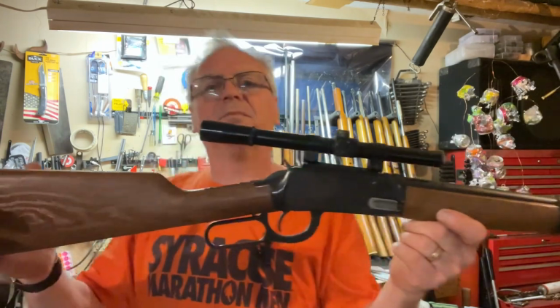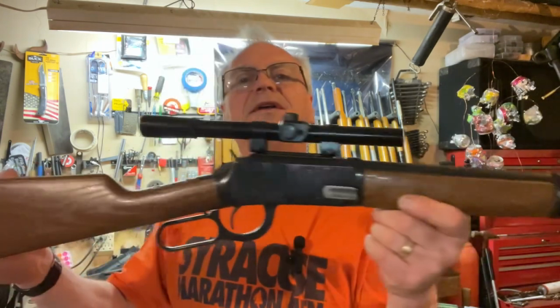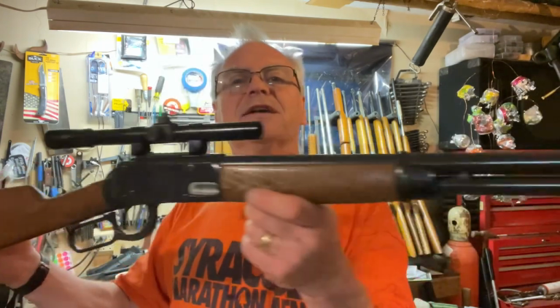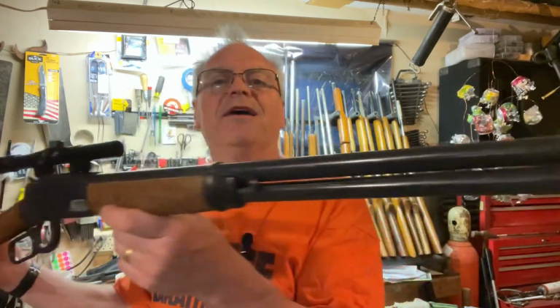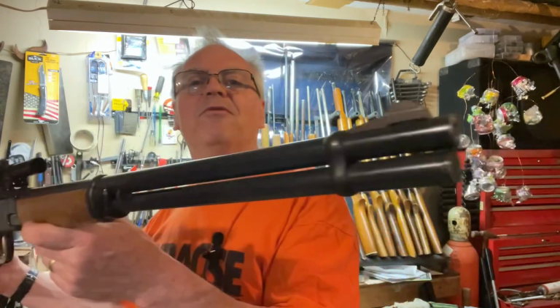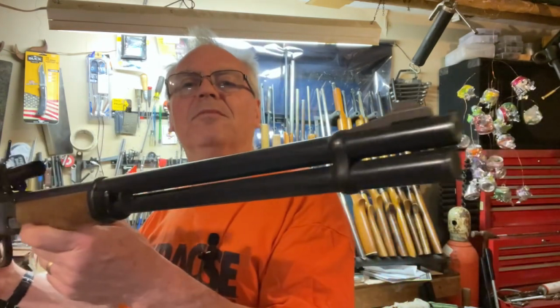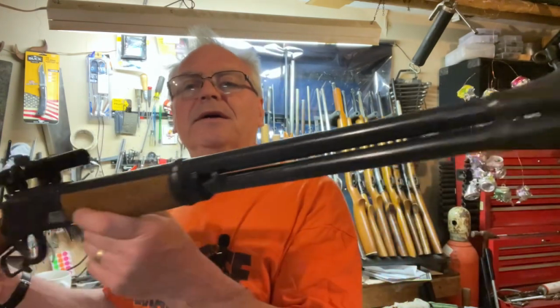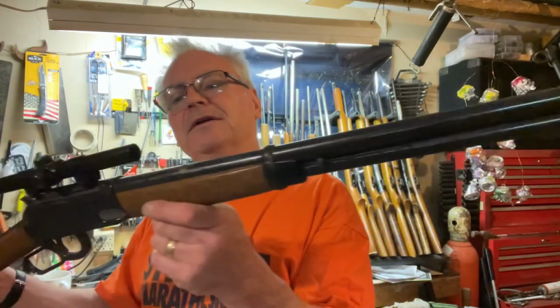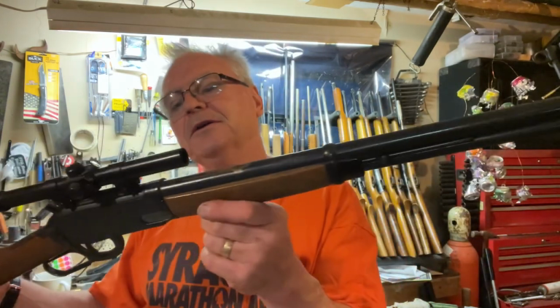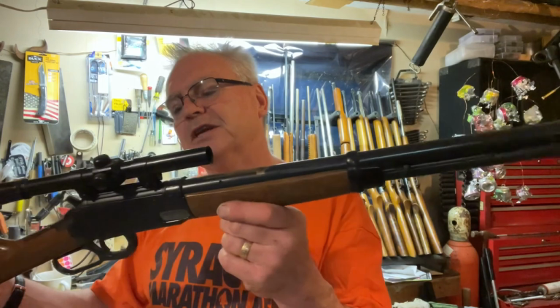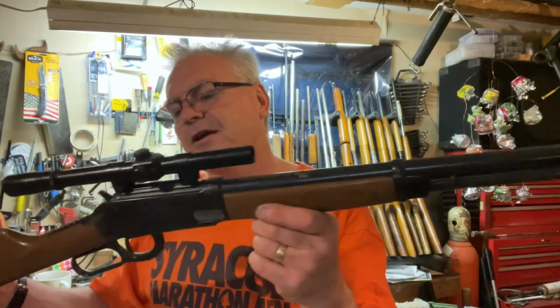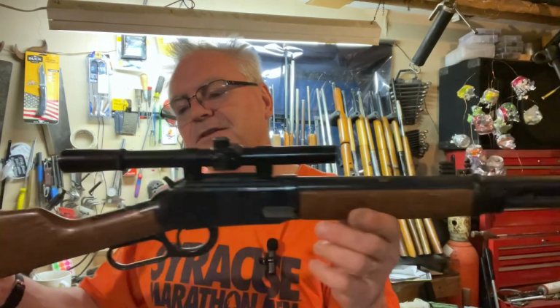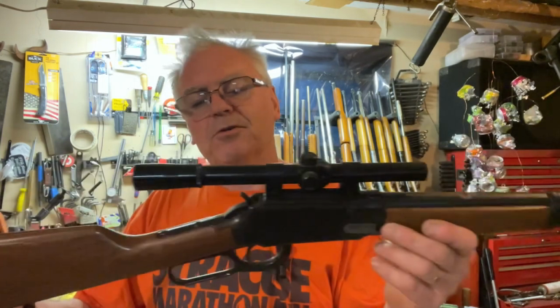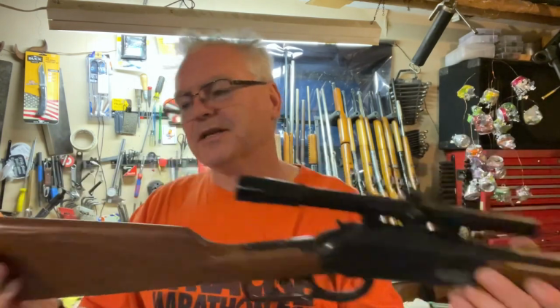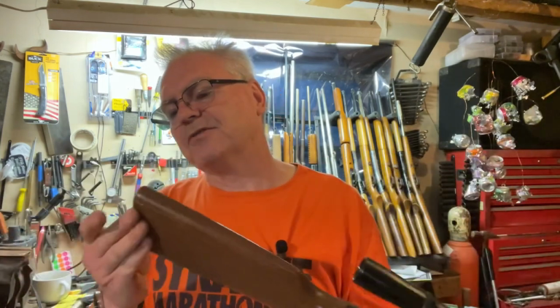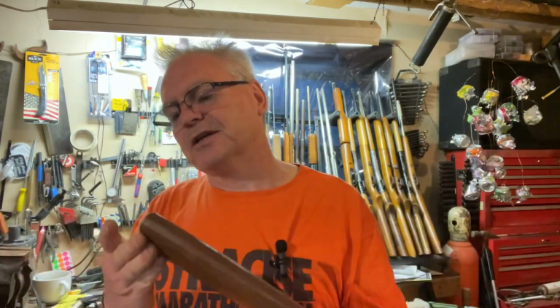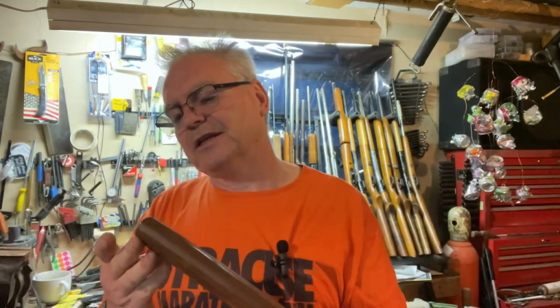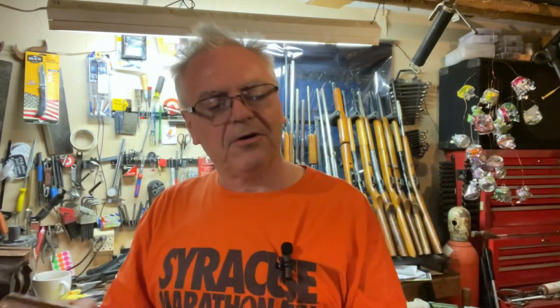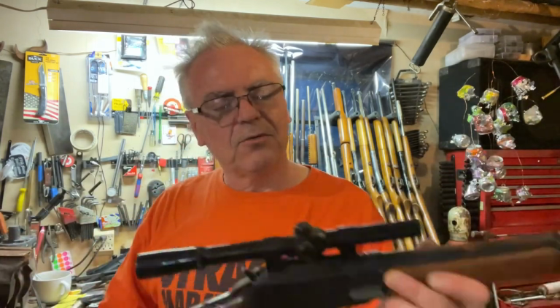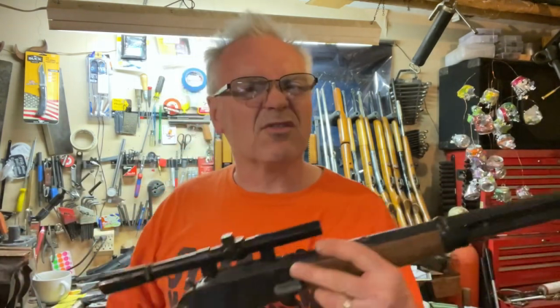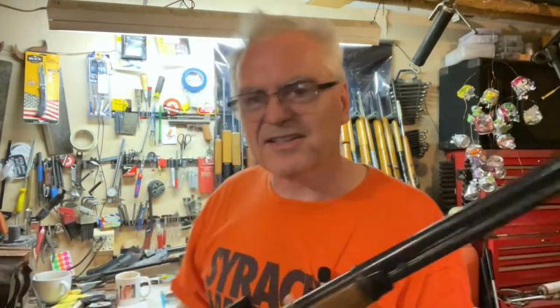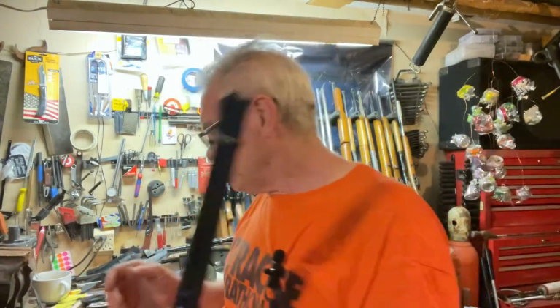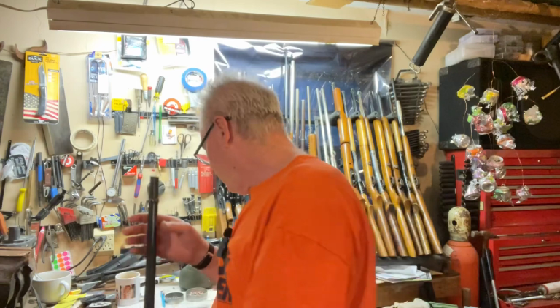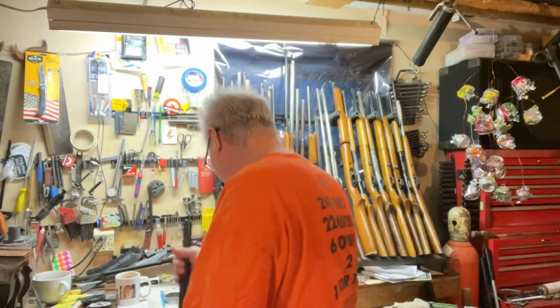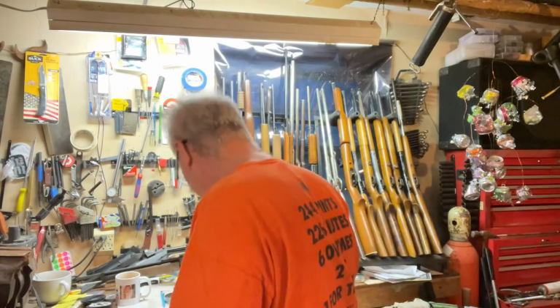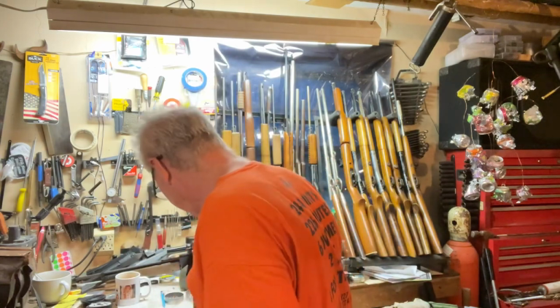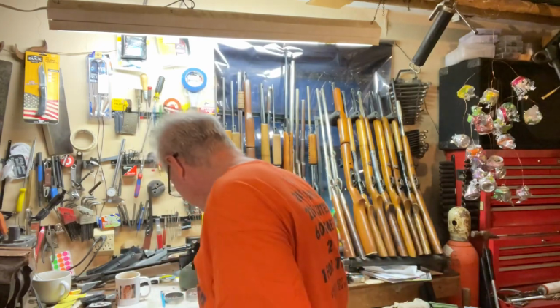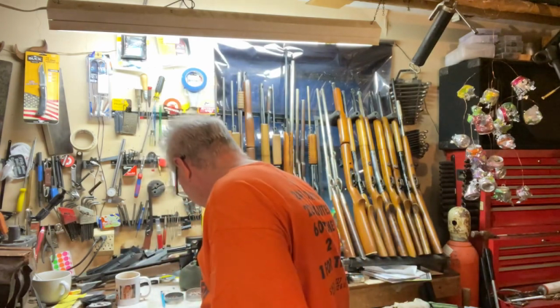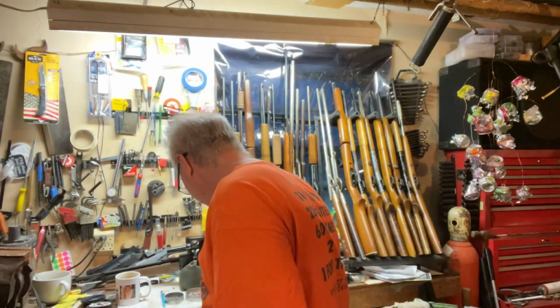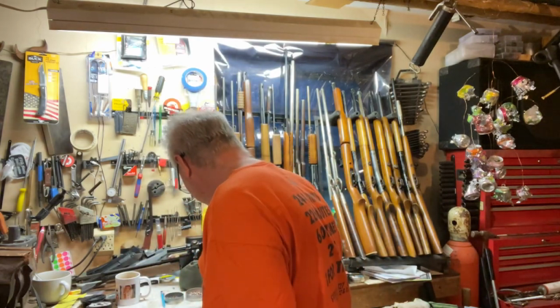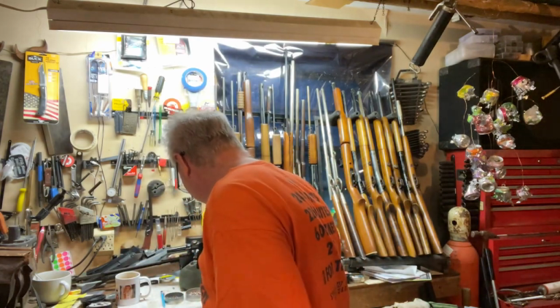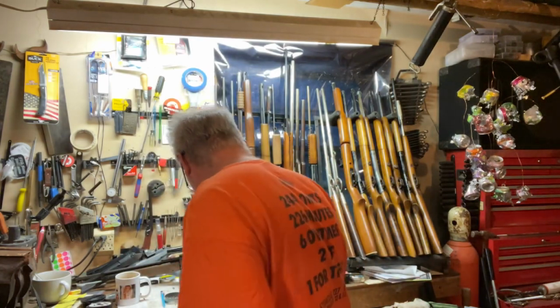These aren't too bad to rebuild — seal kits are available for them. JG Air Guns and a few other places have seal kits for these, so we'll get this one fixed up in no time flat and have it ready for the channel.